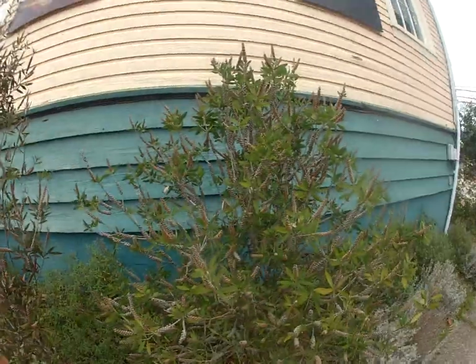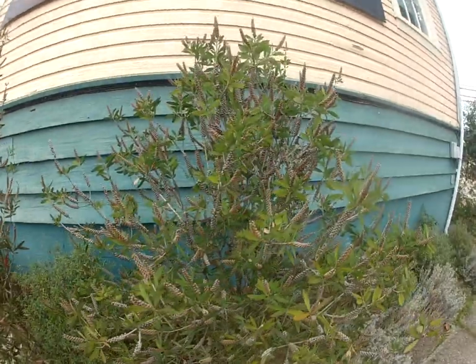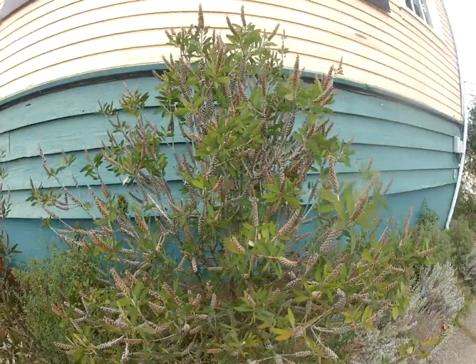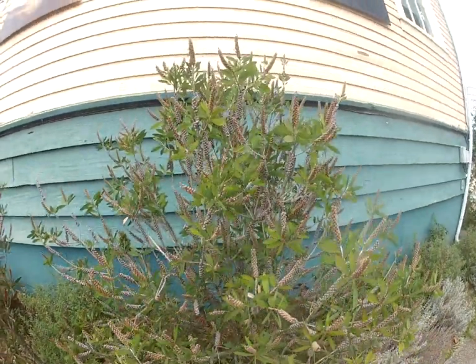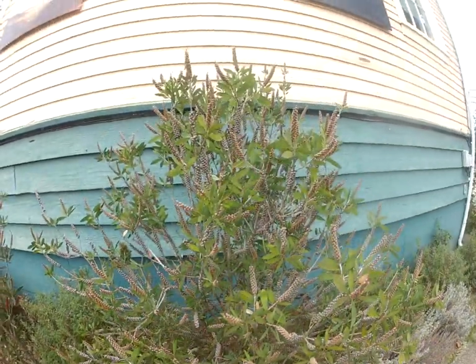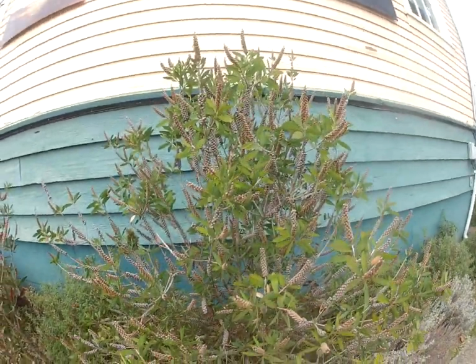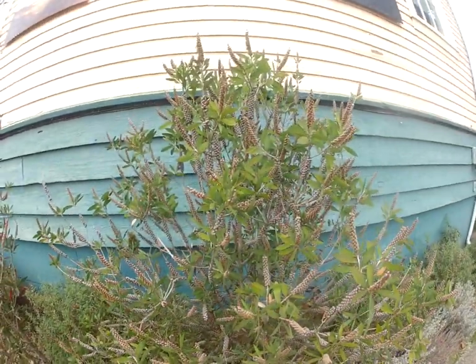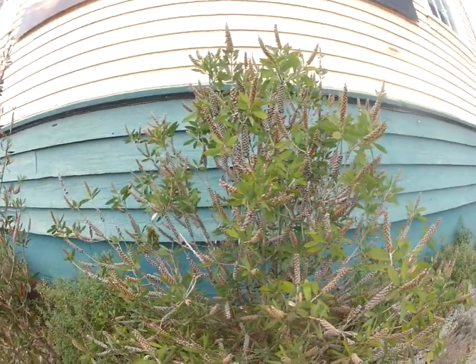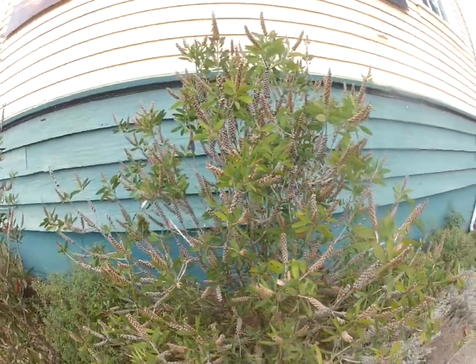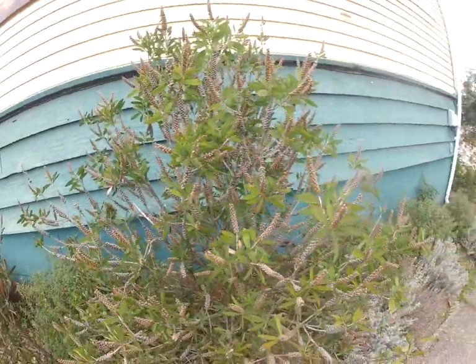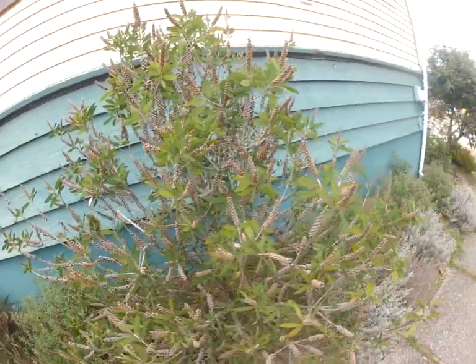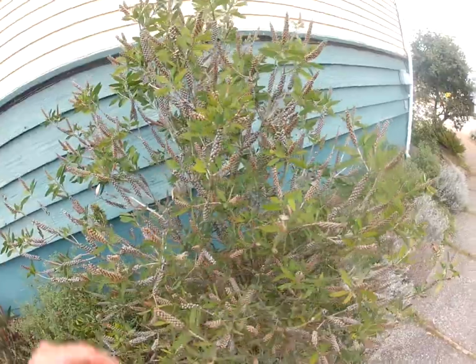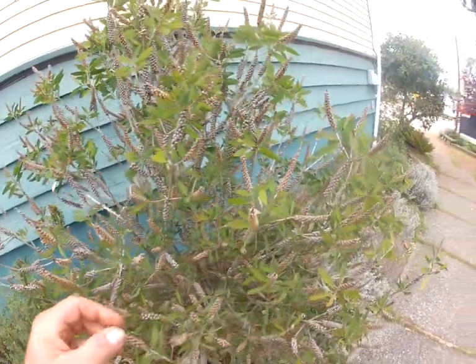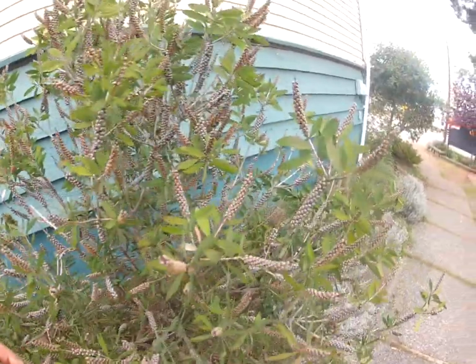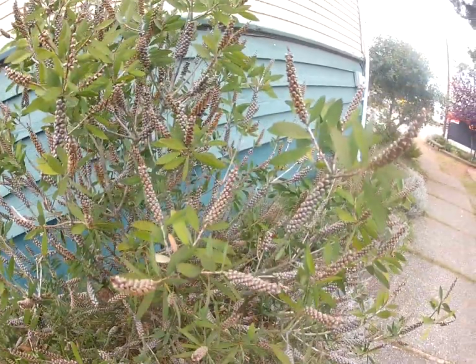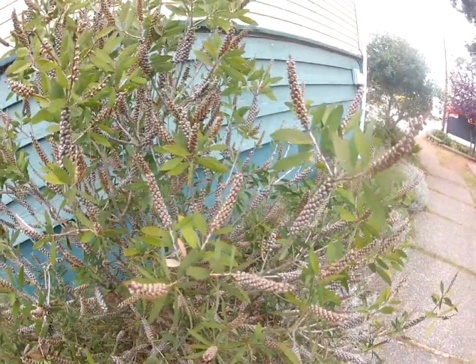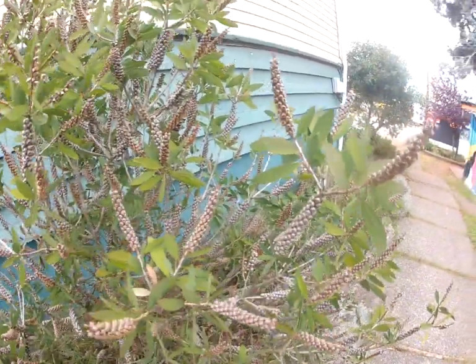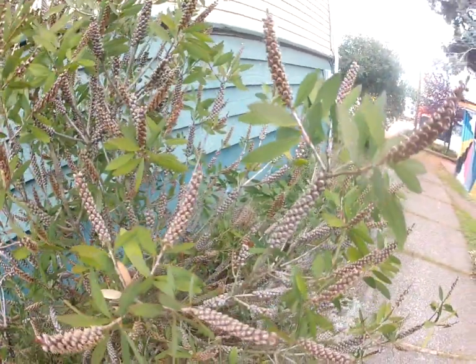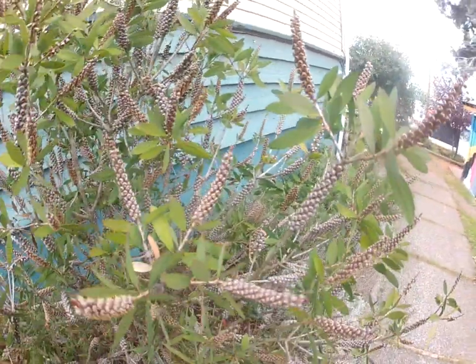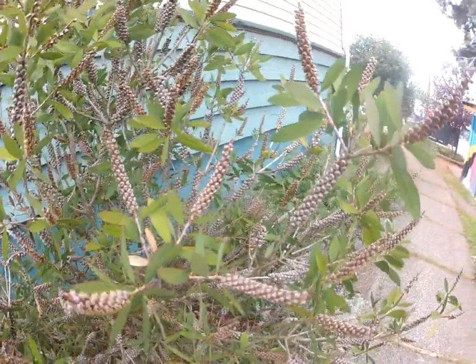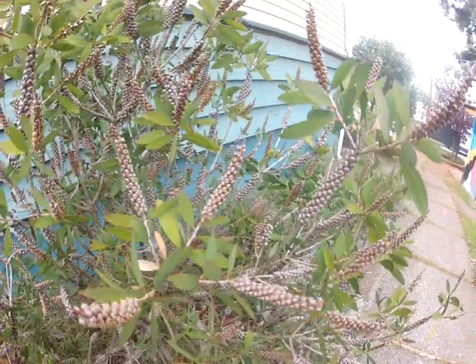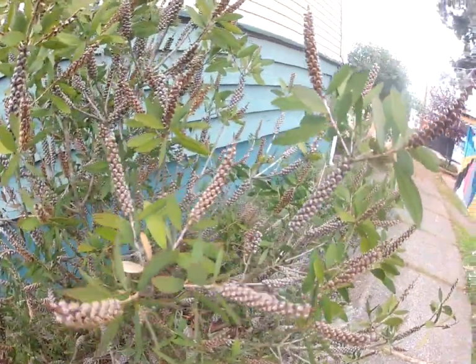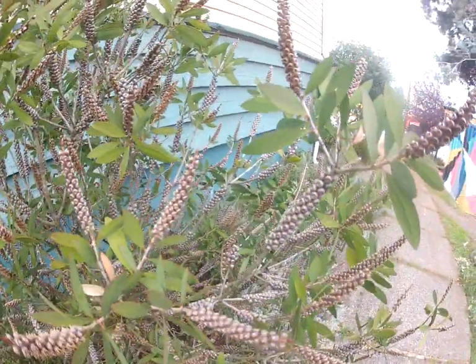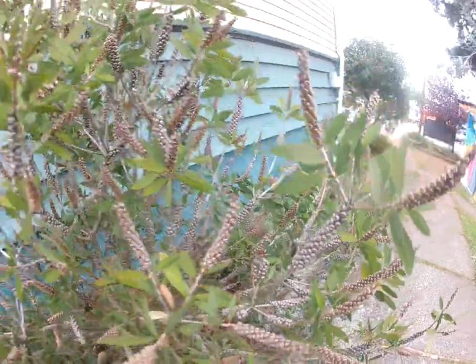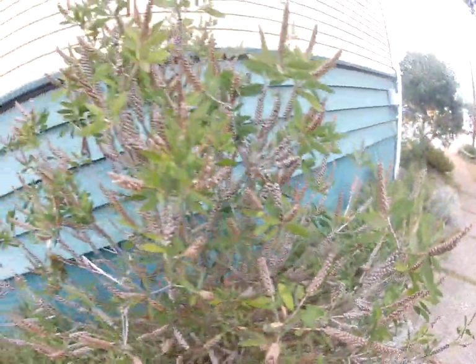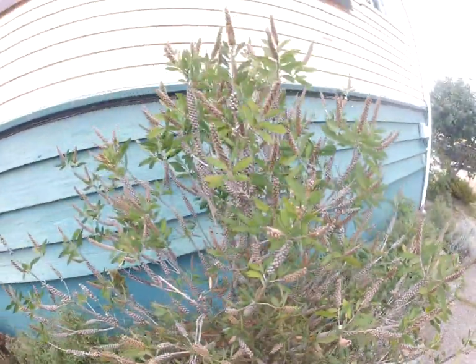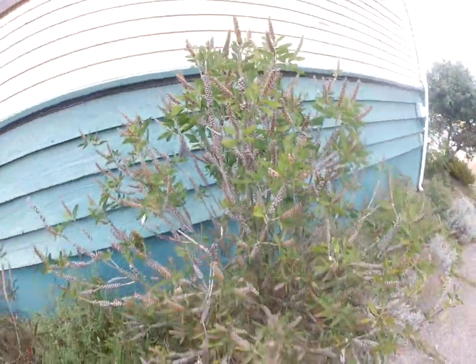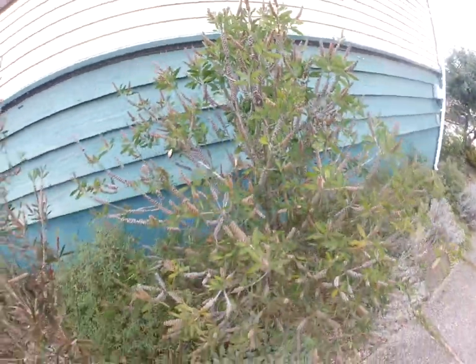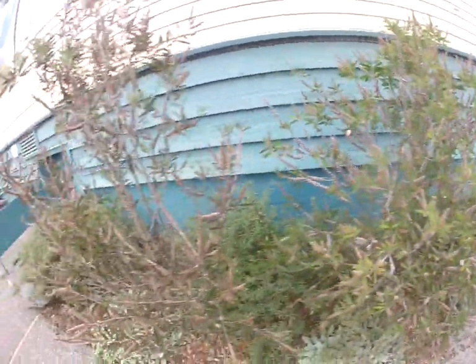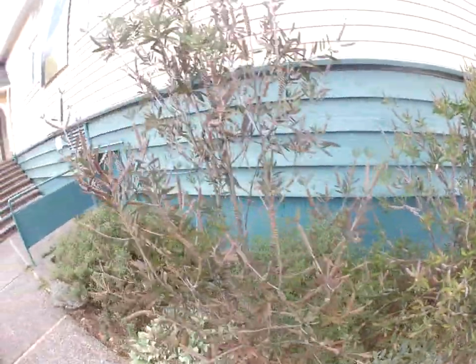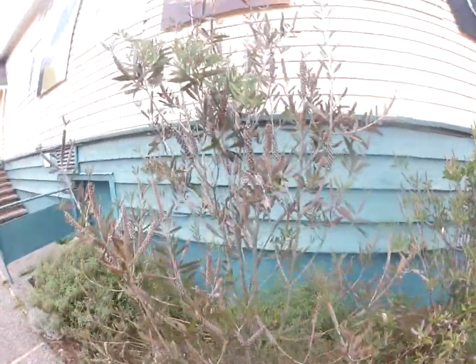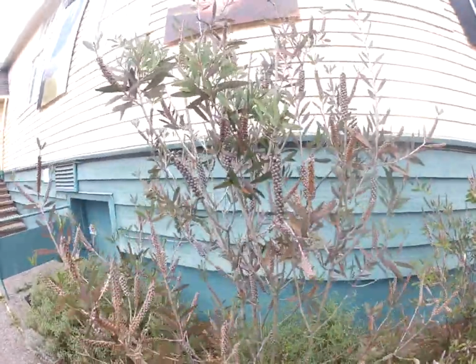Here's some of my seed-grown Callistemon pallidus growing beside Mann Hall on Saltsbury Madeline, and these are seed pods on them. They look just as cool as the flowers. Aren't they awesome?